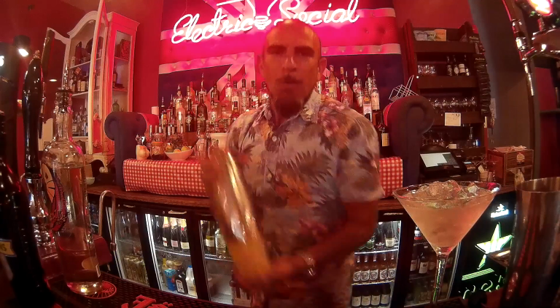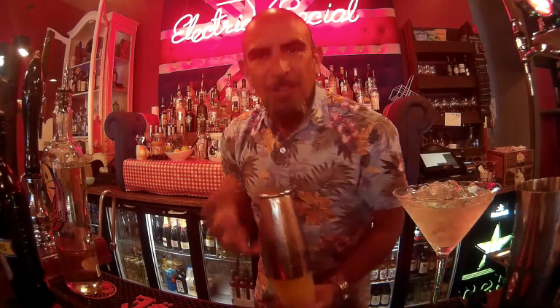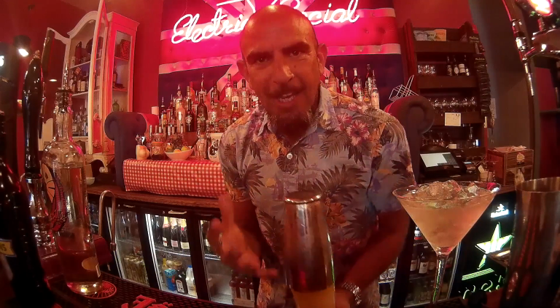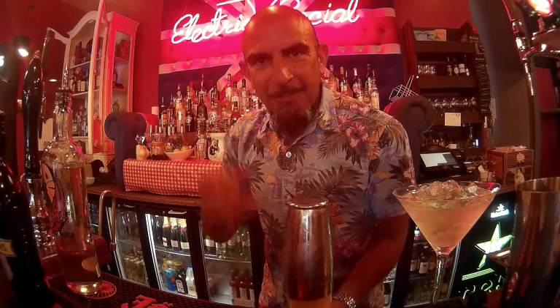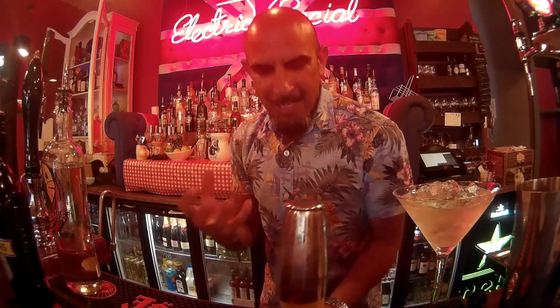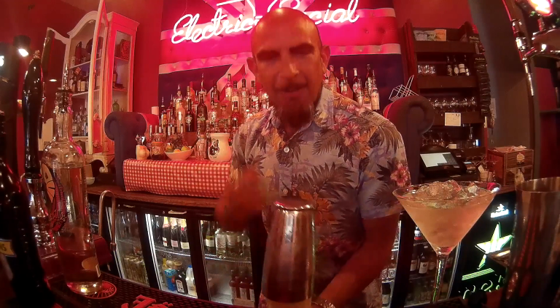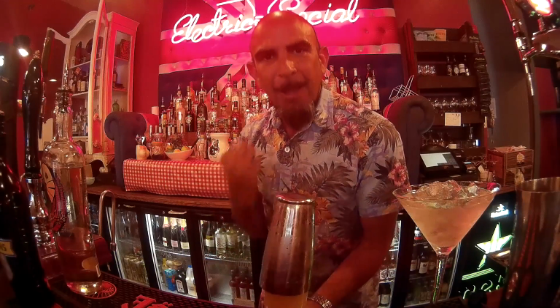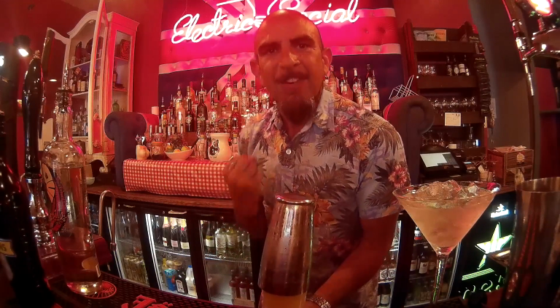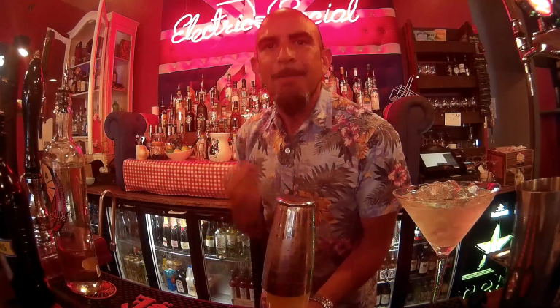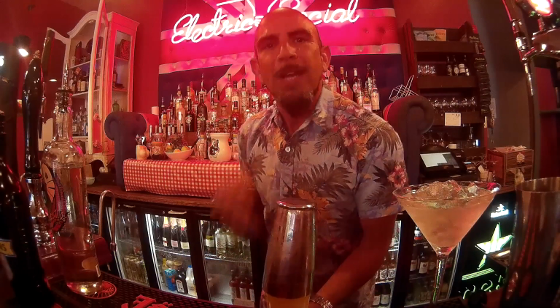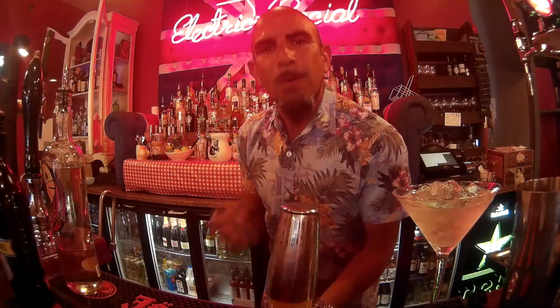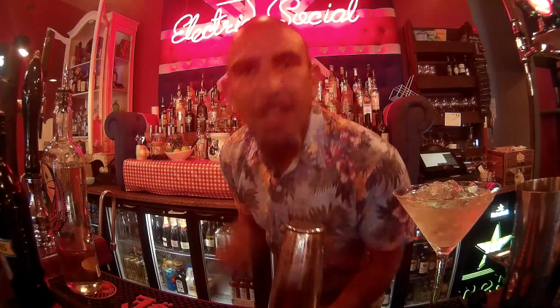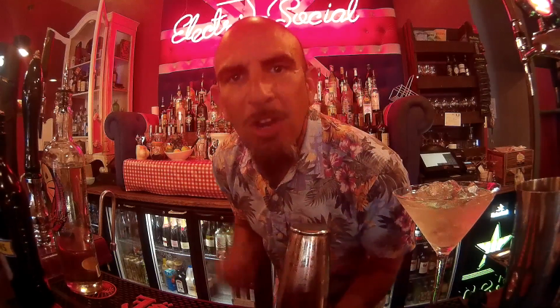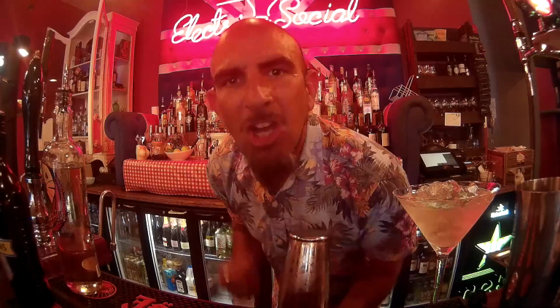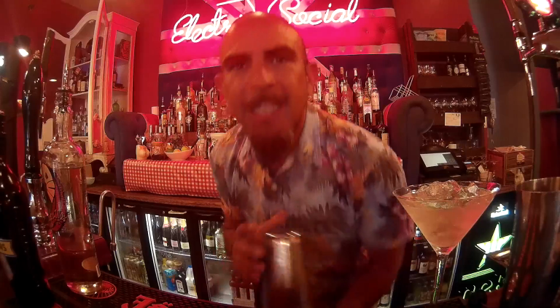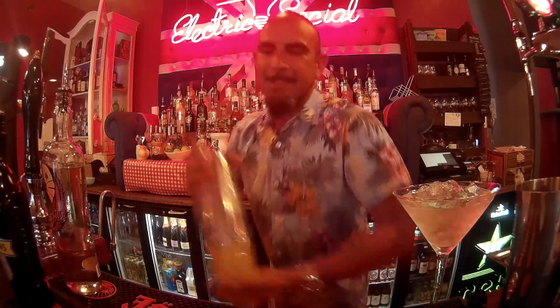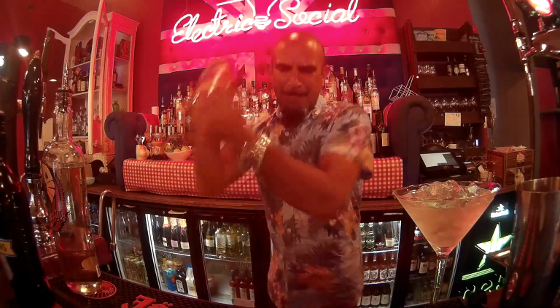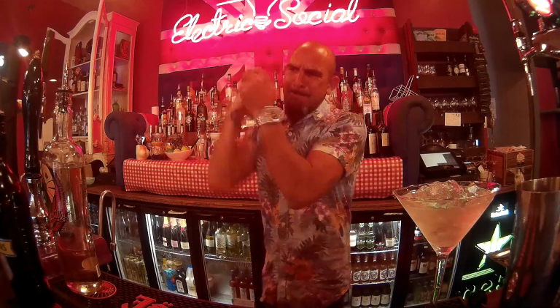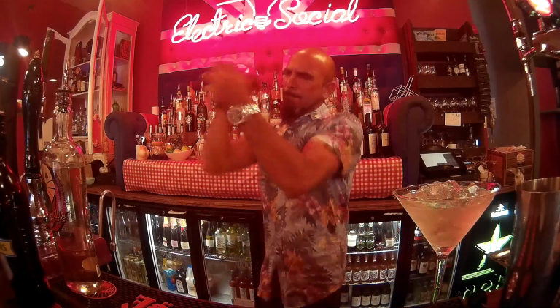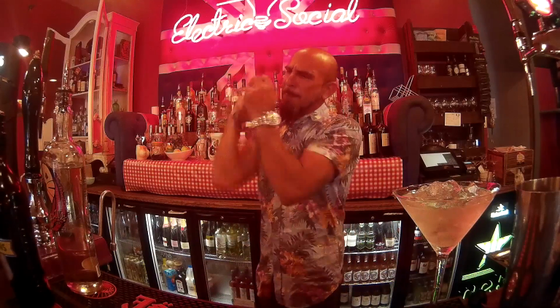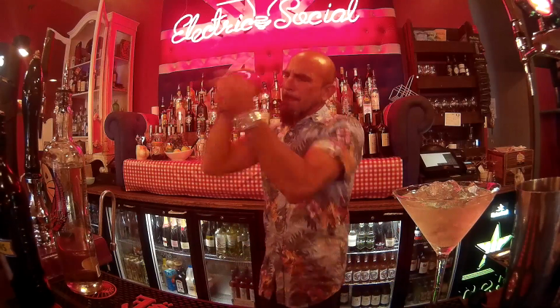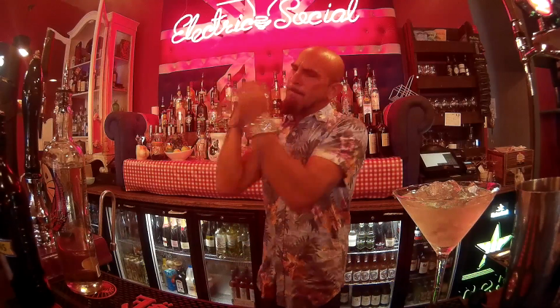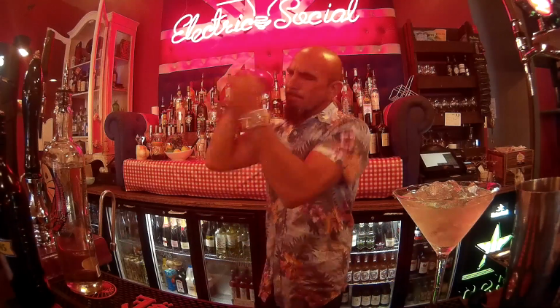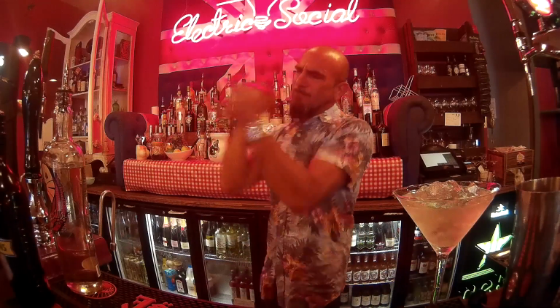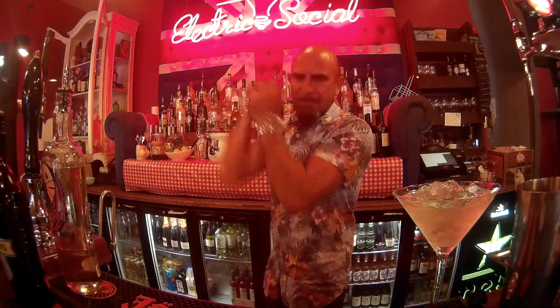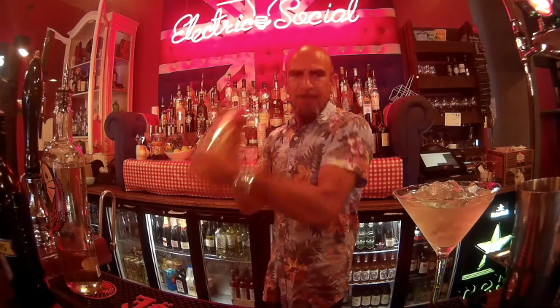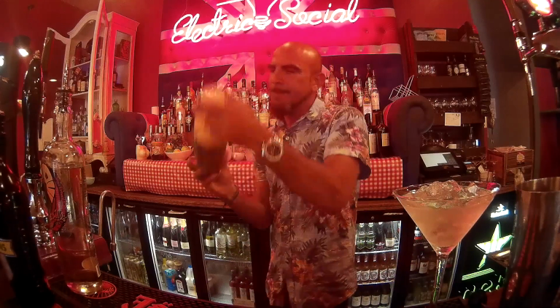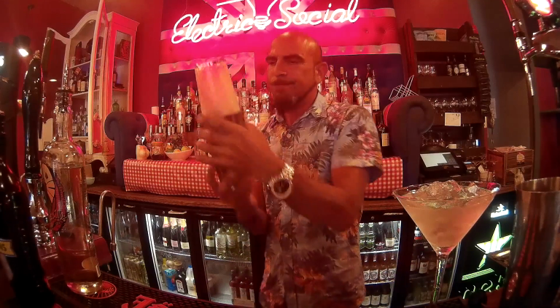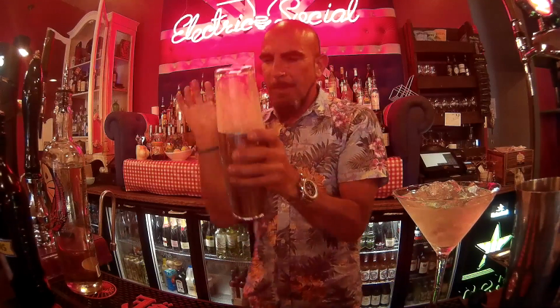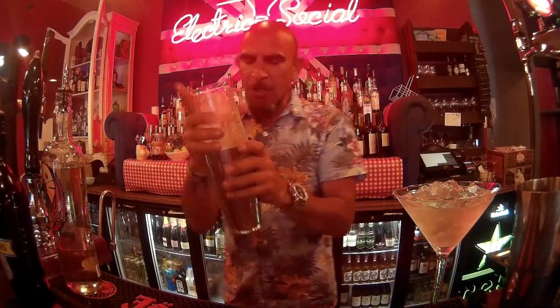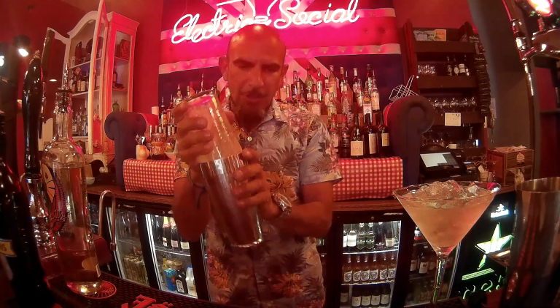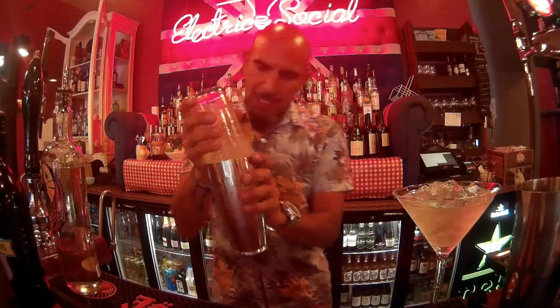Shake it up. When you're shaking, you've really got to give it something — like you want to hurt it. Good hard shake.